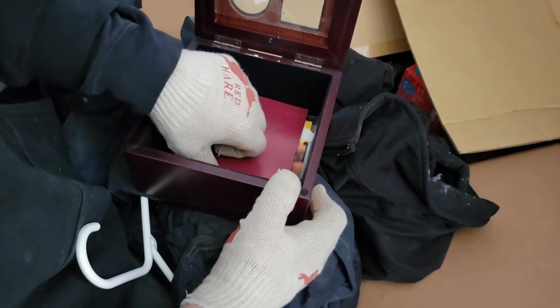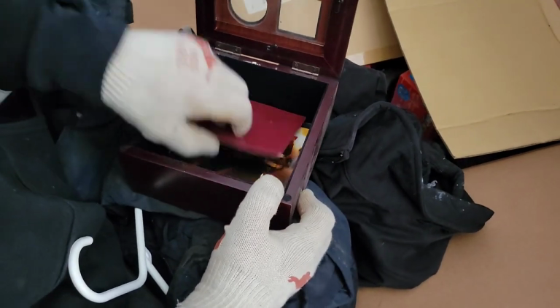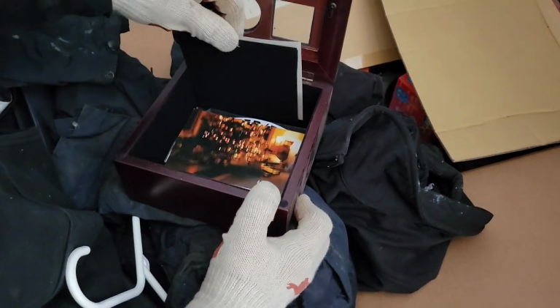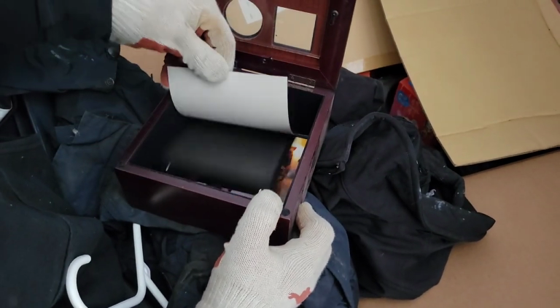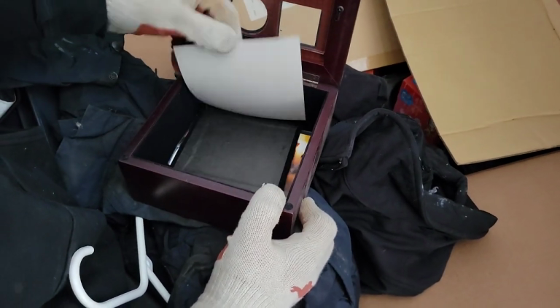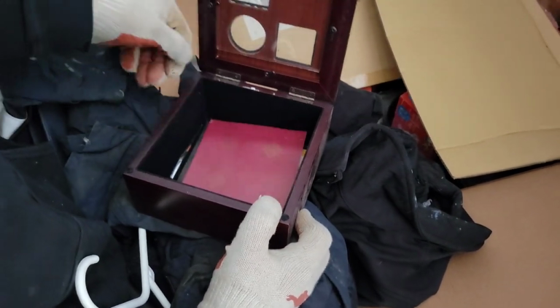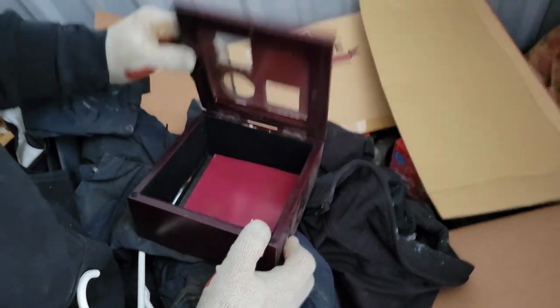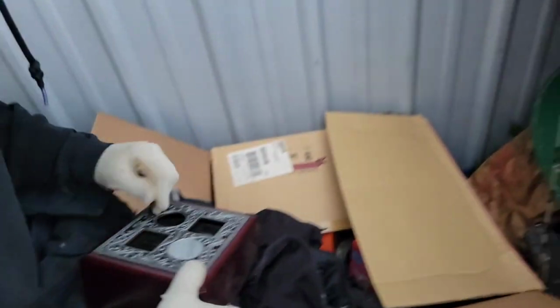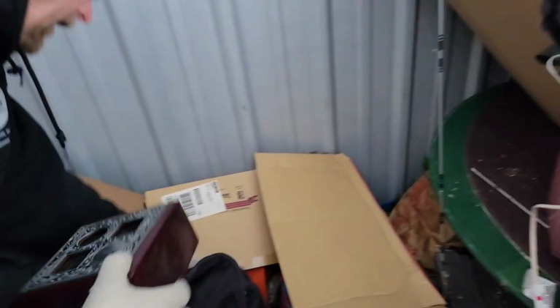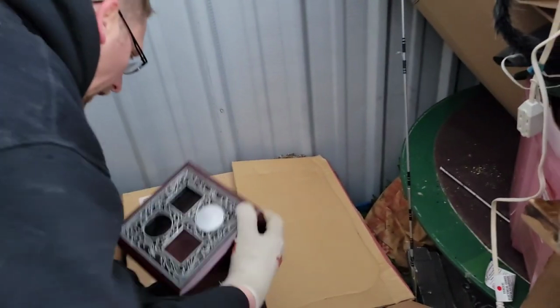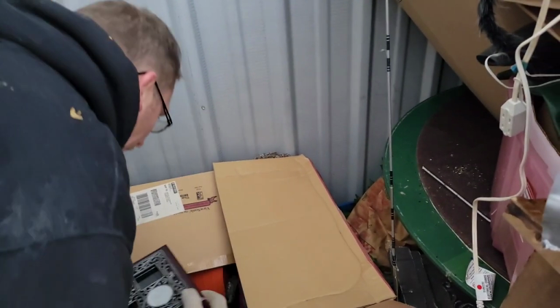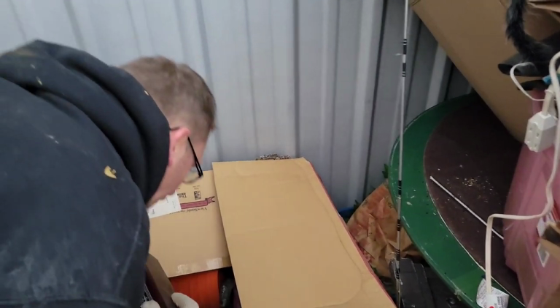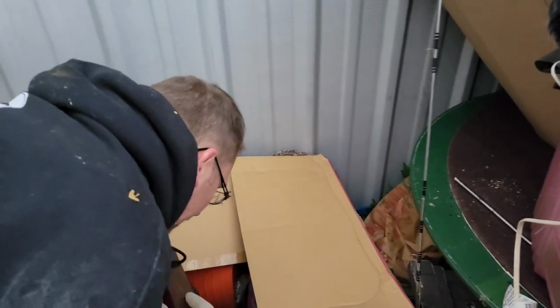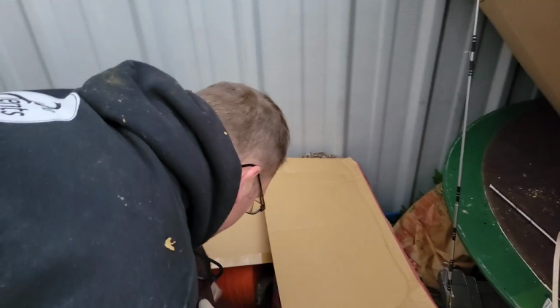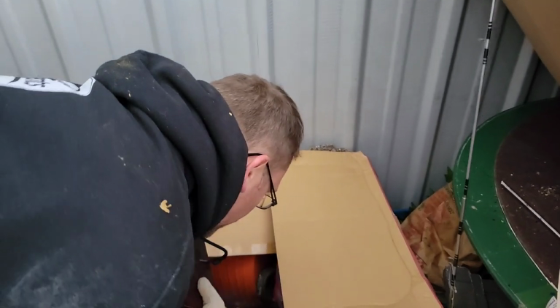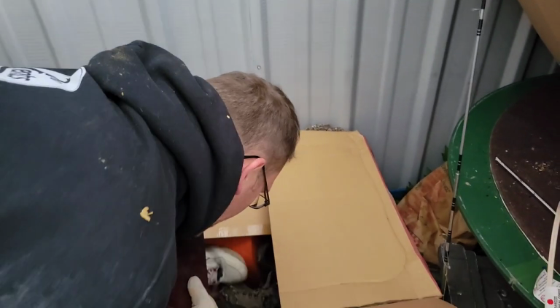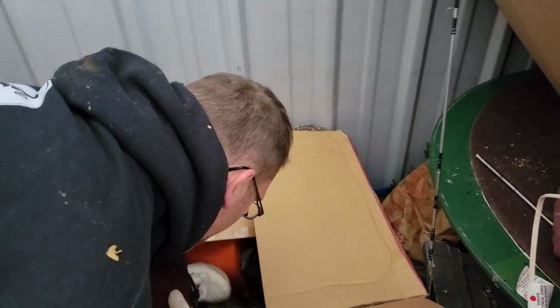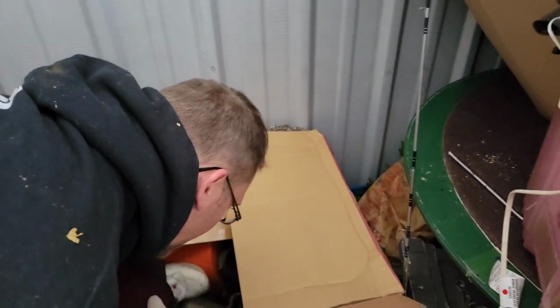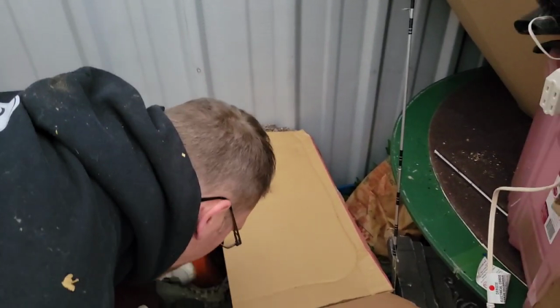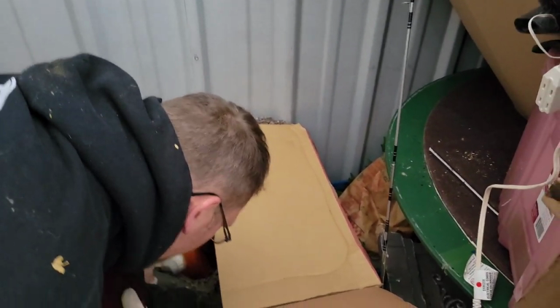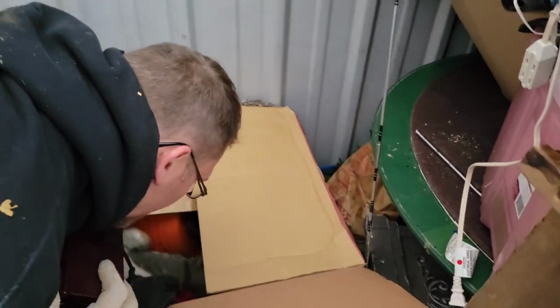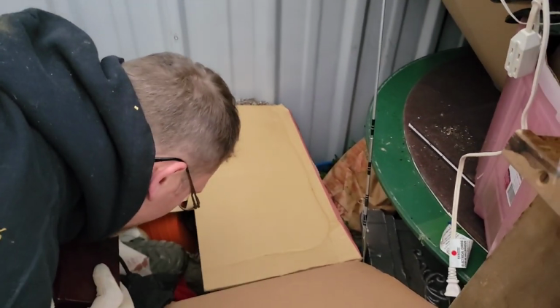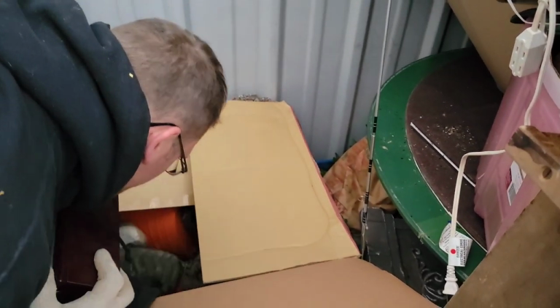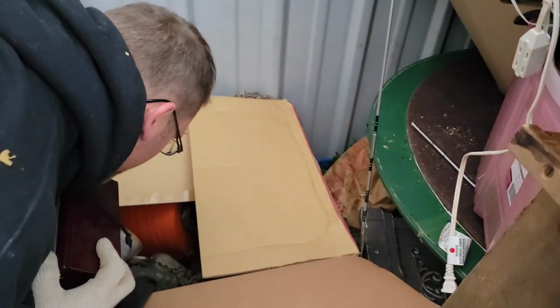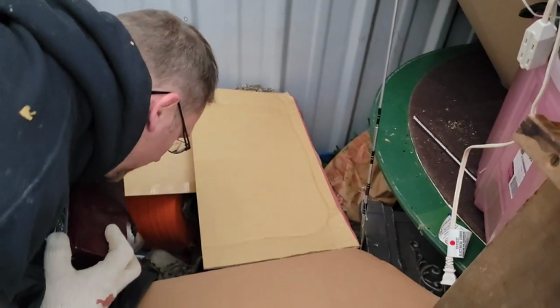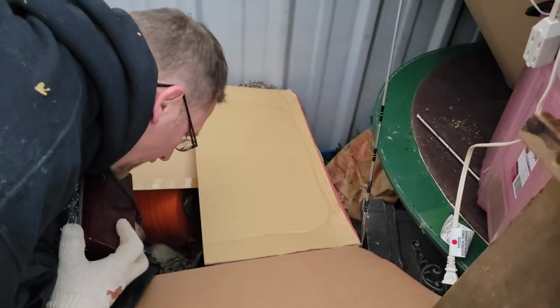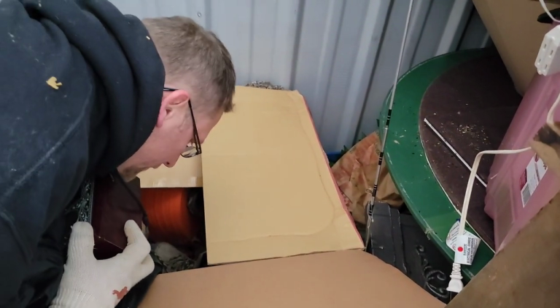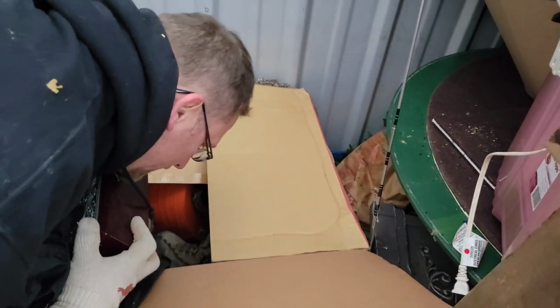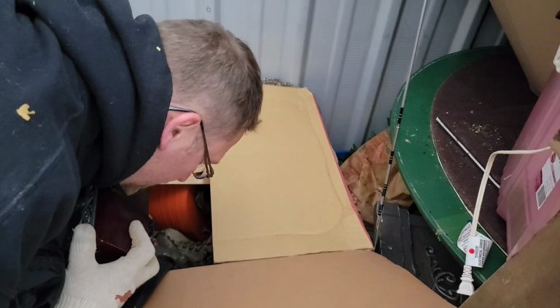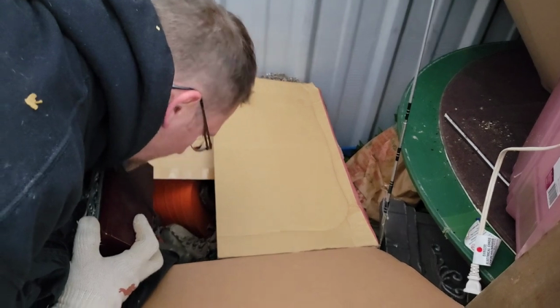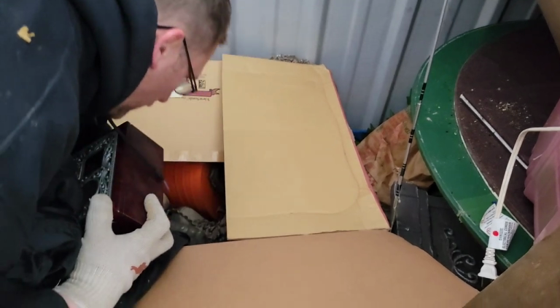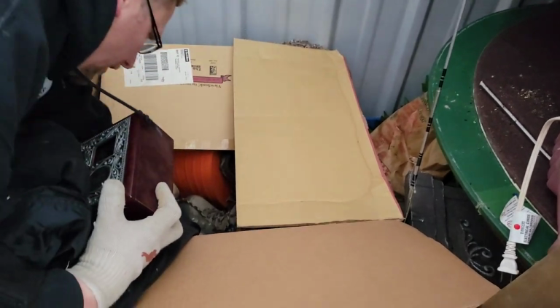There's stuff in there. What is it? Photos. Pictures and stuff. I want to show those. I thought it was a jewelry box — probably was a jewelry box. There's no jewelry in it. Oh, there's a big wood cut.